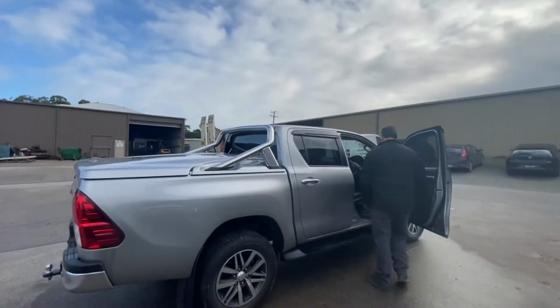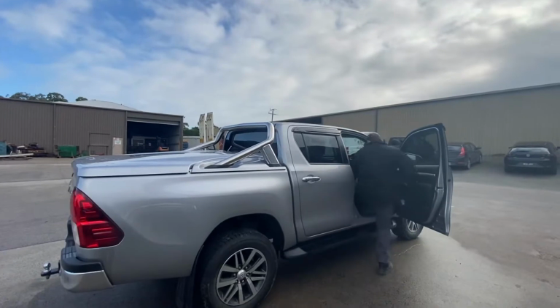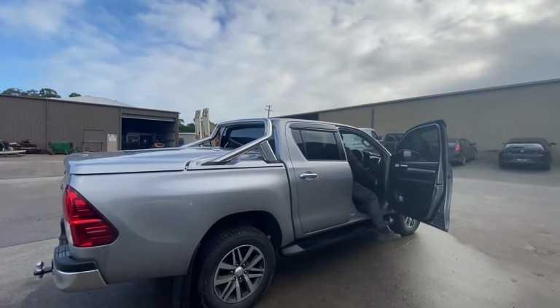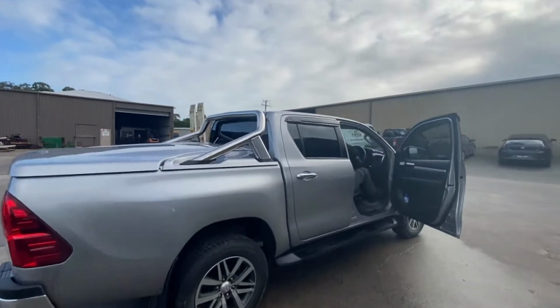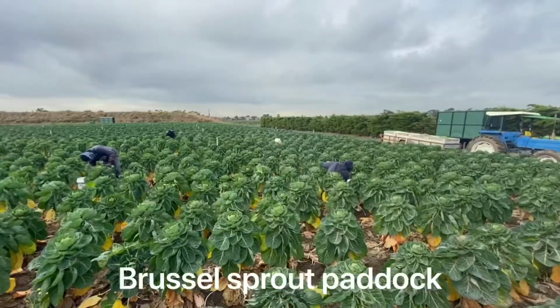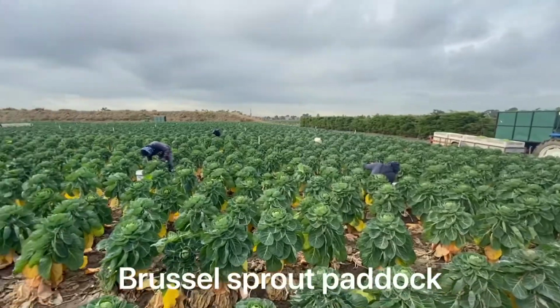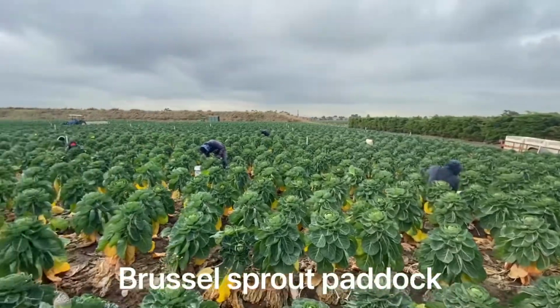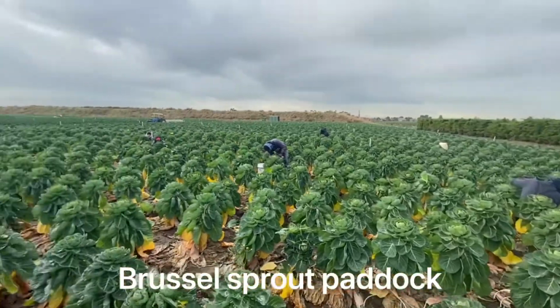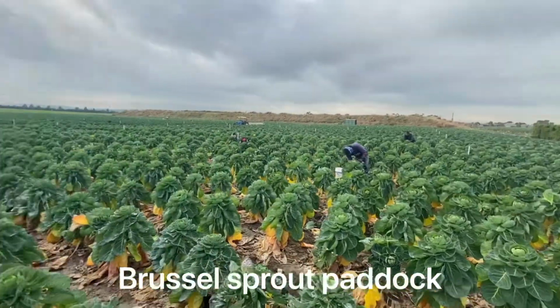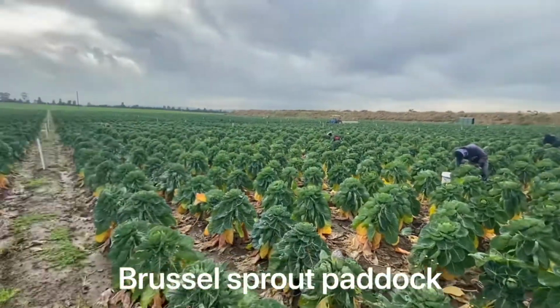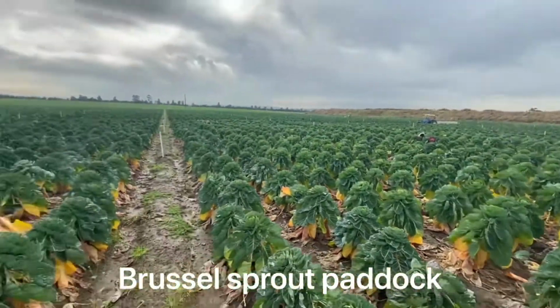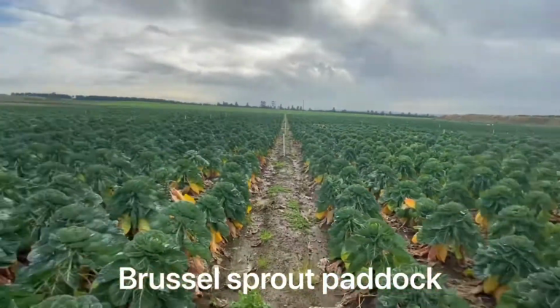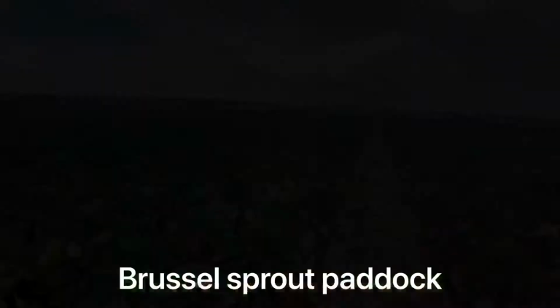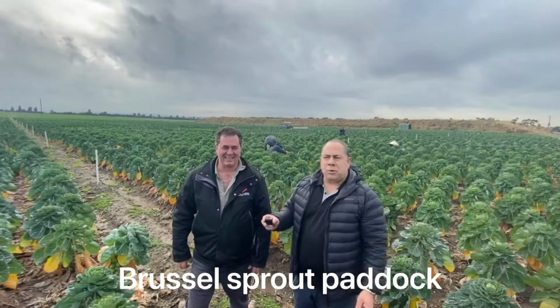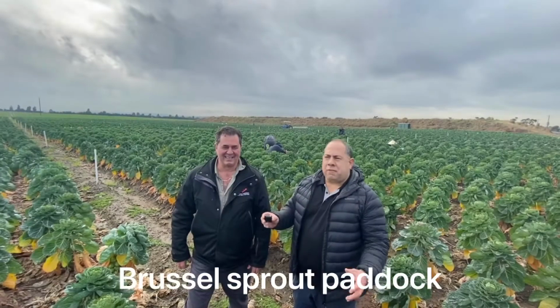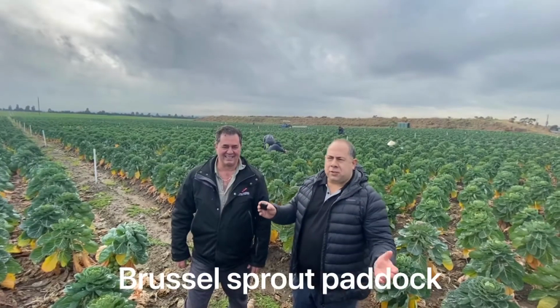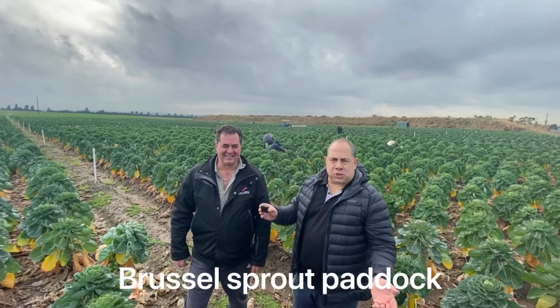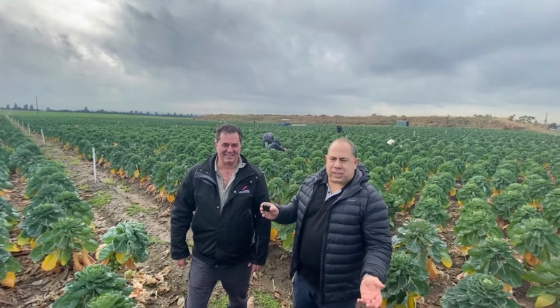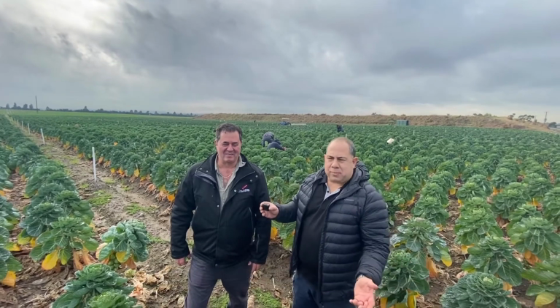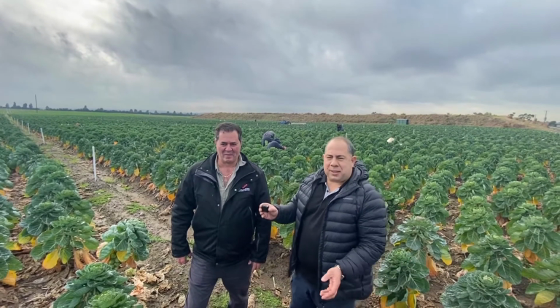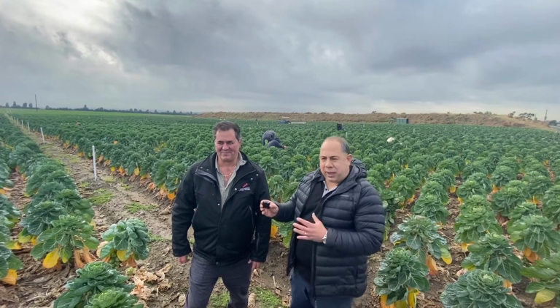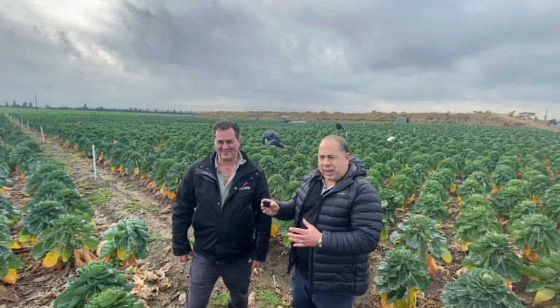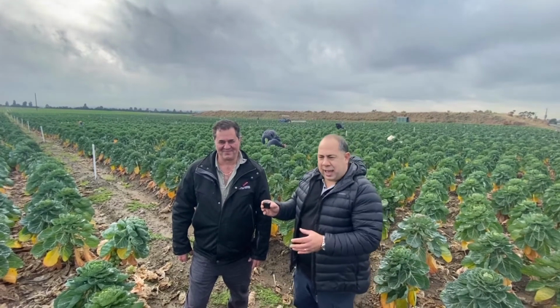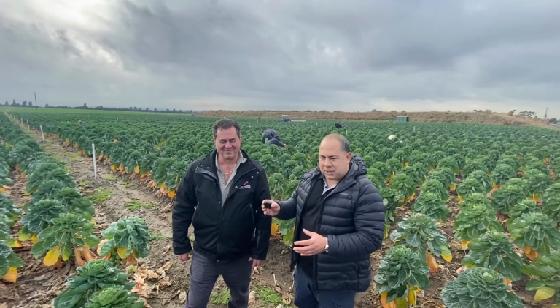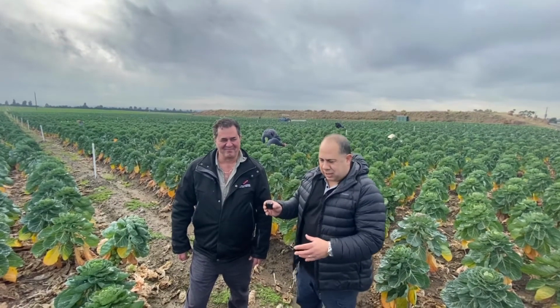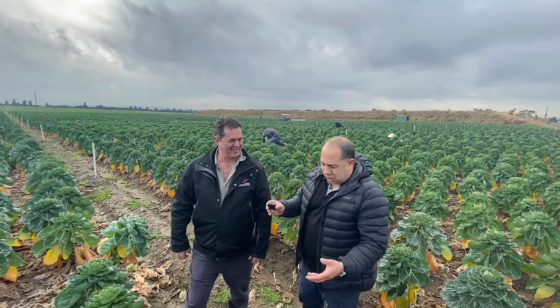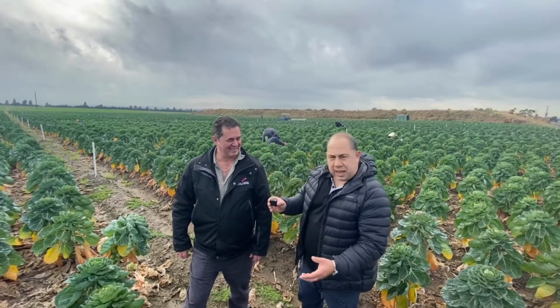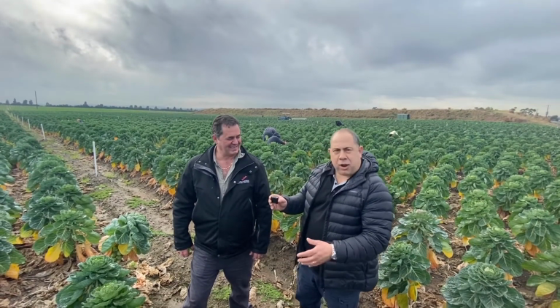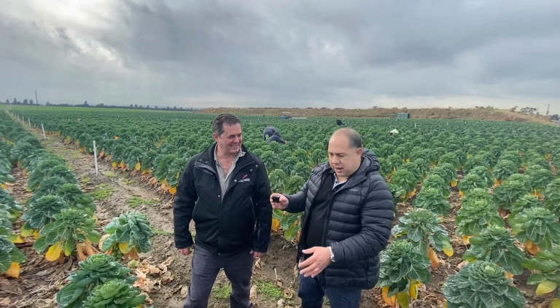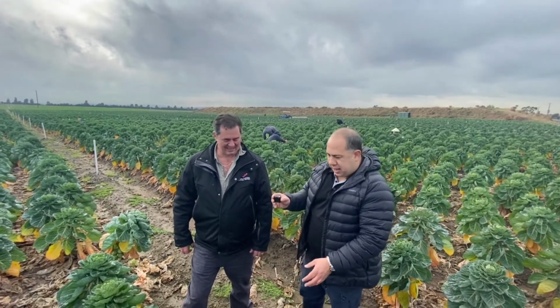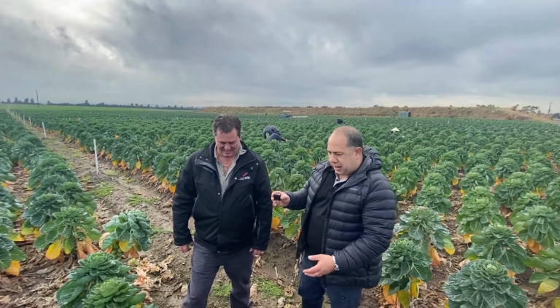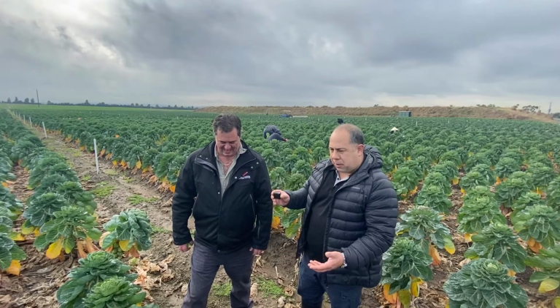So we're just about to go on a little venture around Favreau Gardens. We're in a field of Brussels sprouts here at the moment where they're picking, and Alan's going to show us how they're grown and how they pick them.